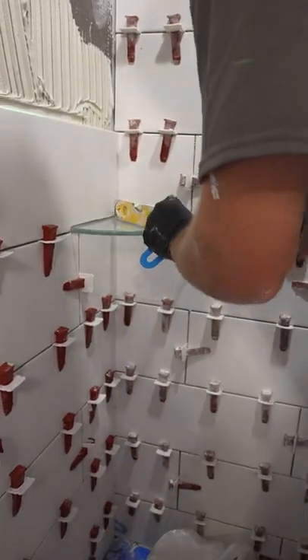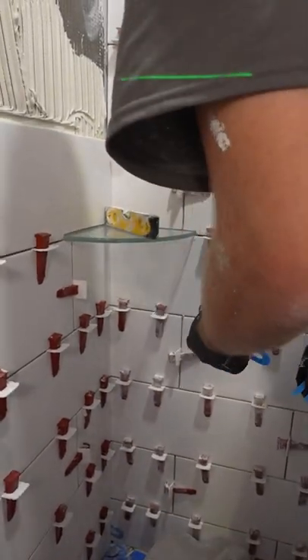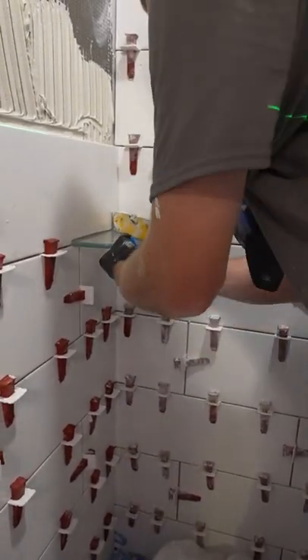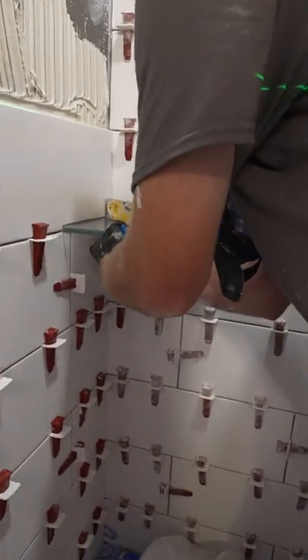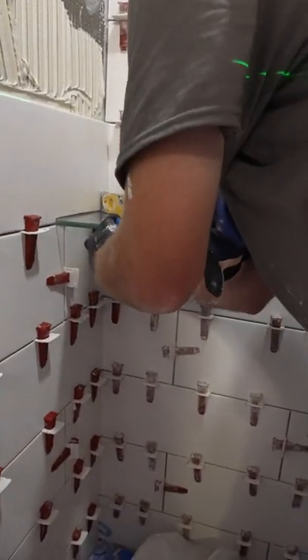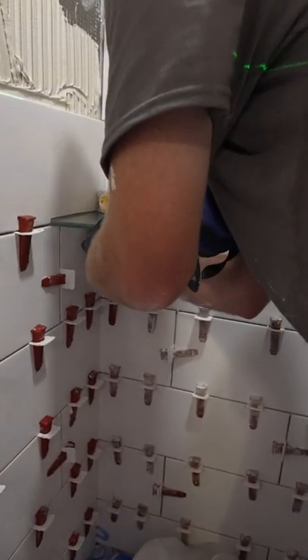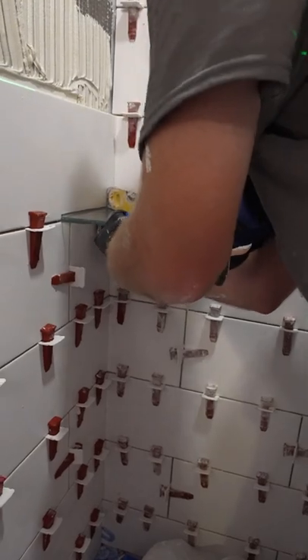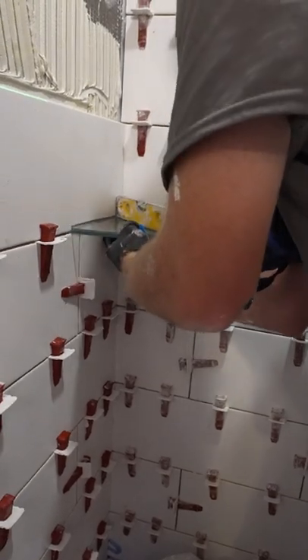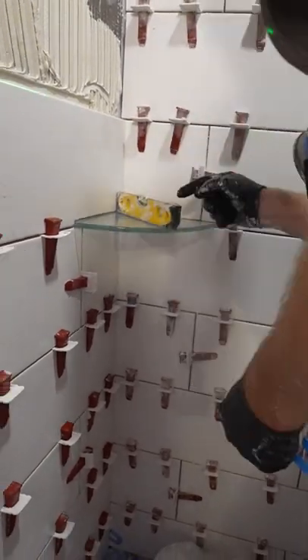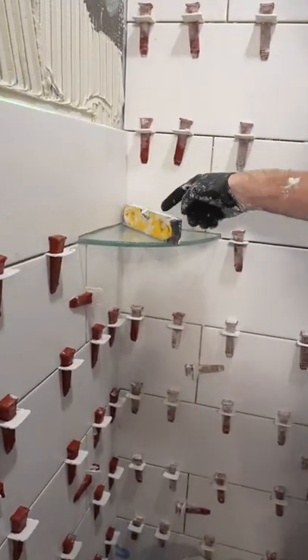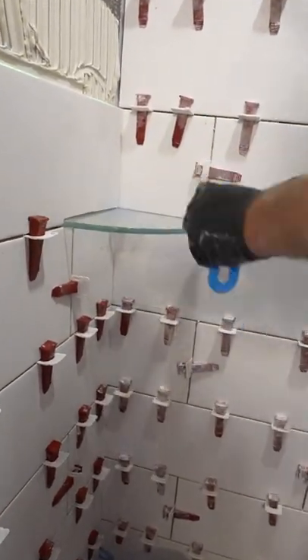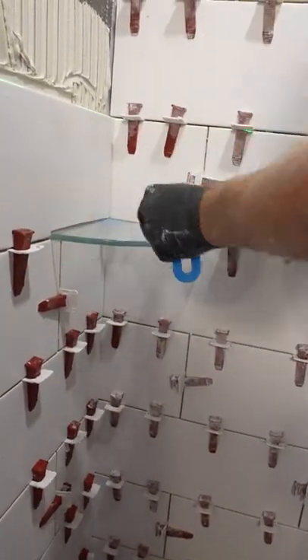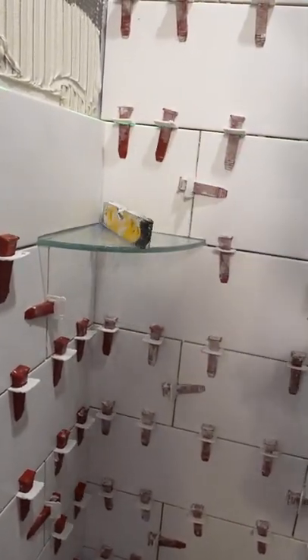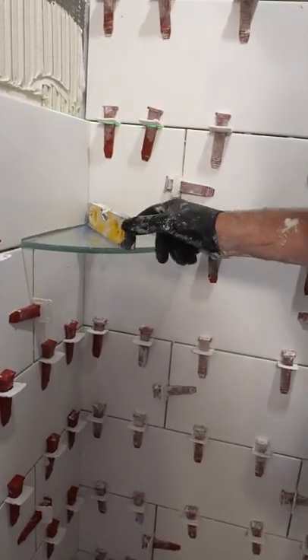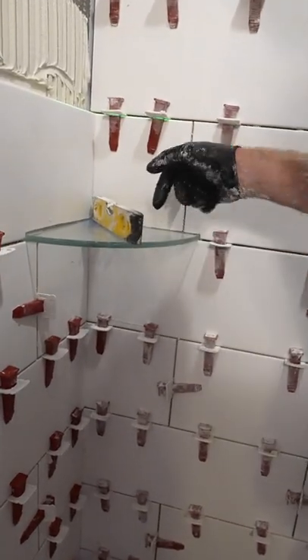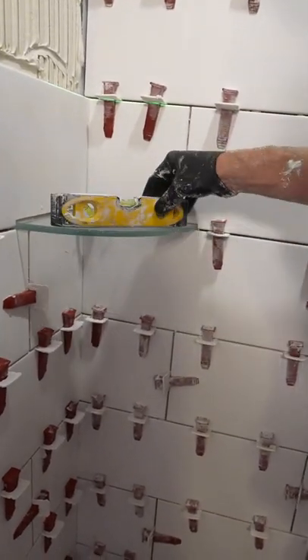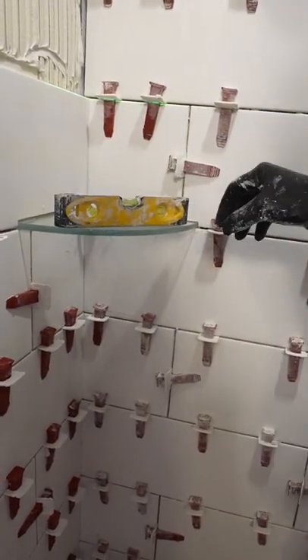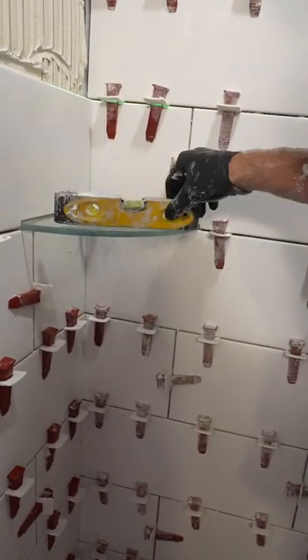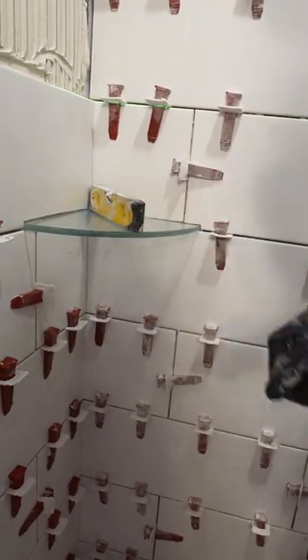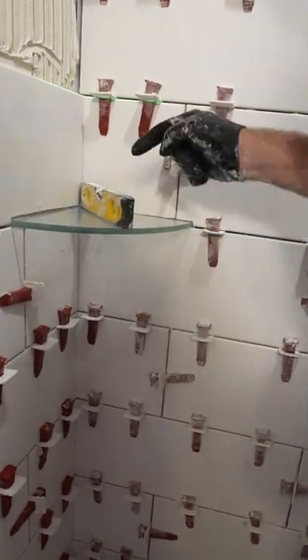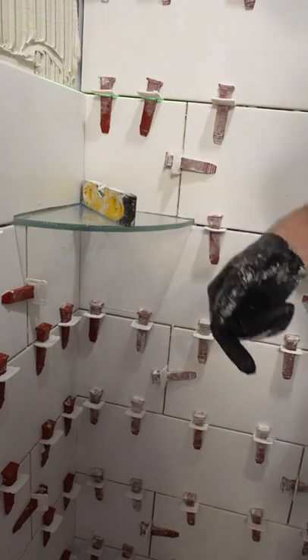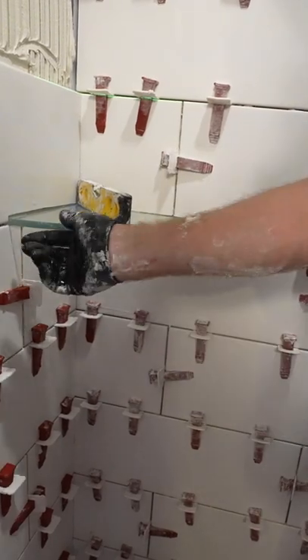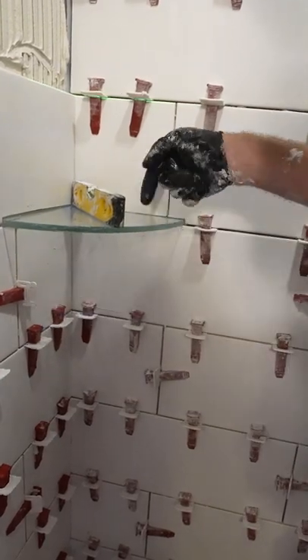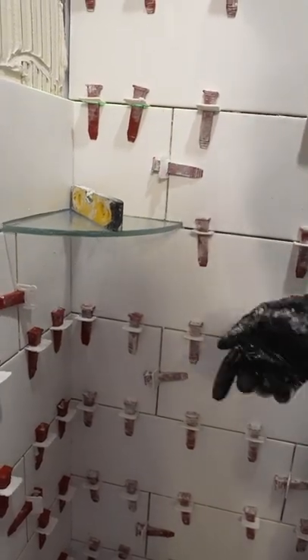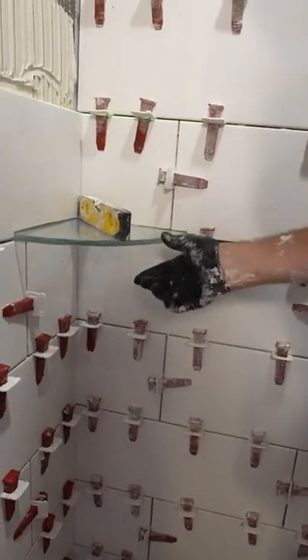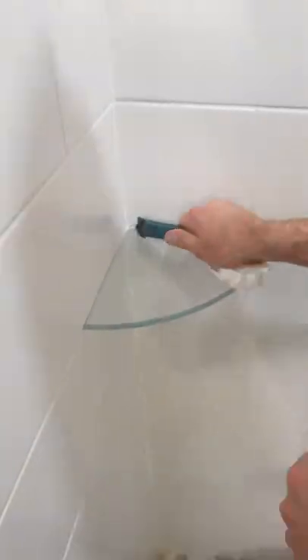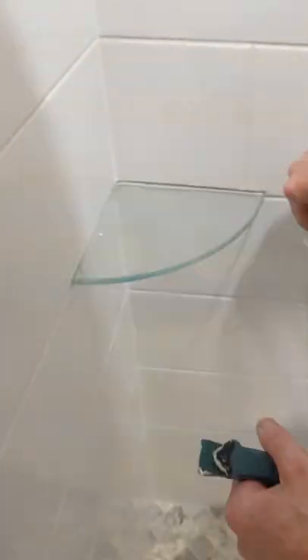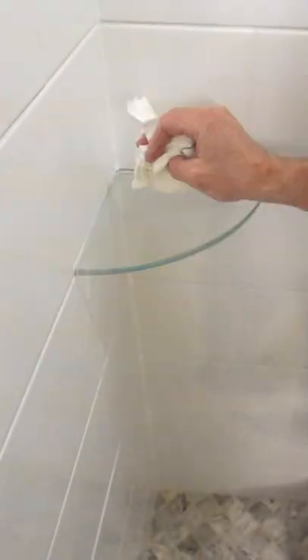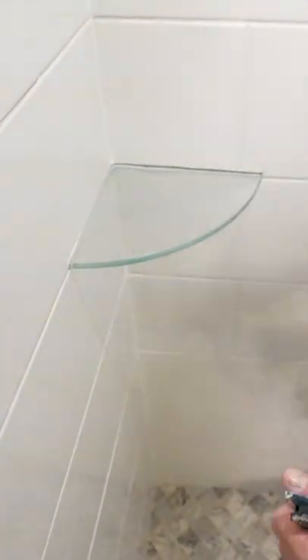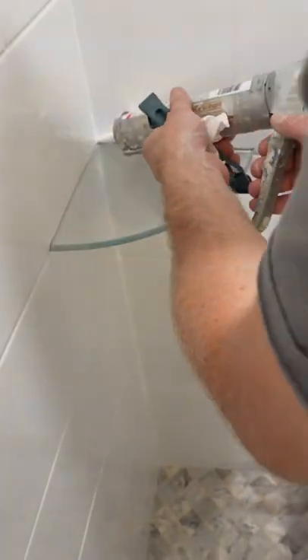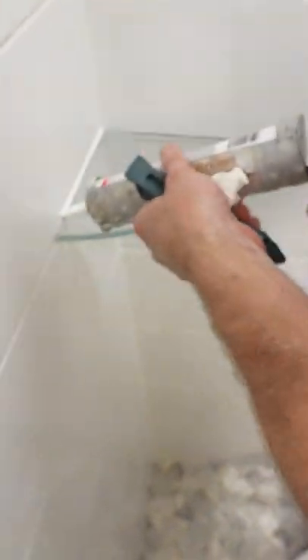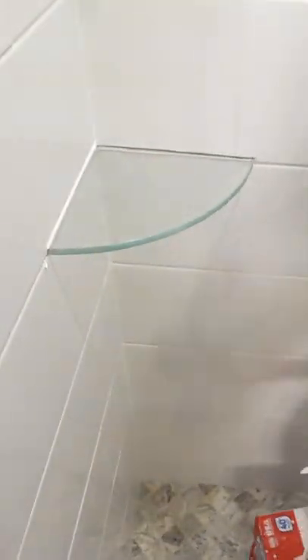You want to make sure that you pitch that tile — I'm using a horseshoe shim on the back edge of that glass shelf to make sure it just pitches slightly. That's really important. You don't want water sitting back there.